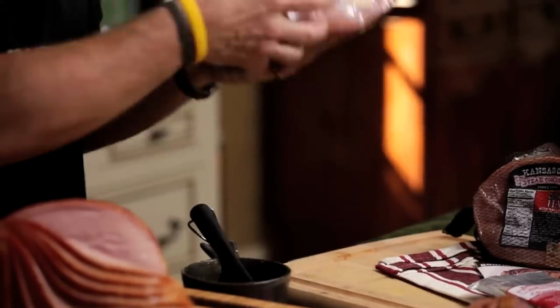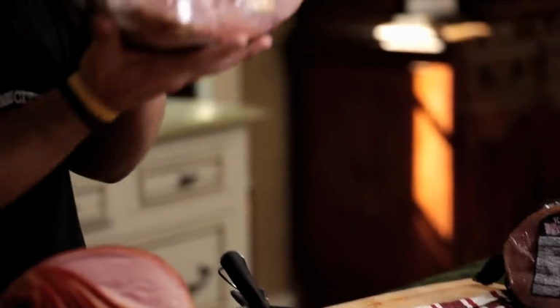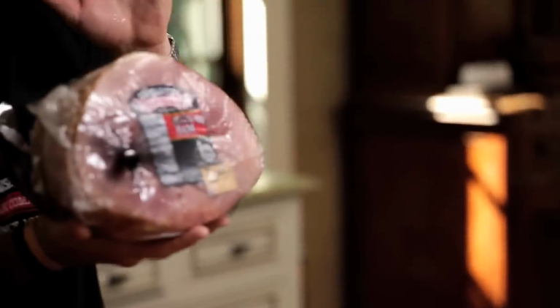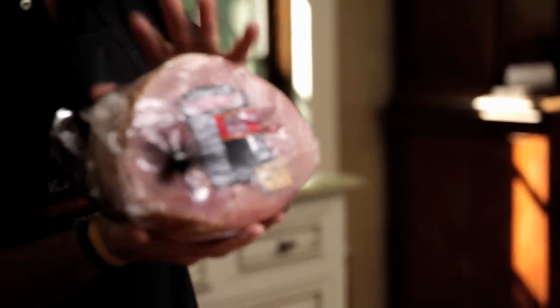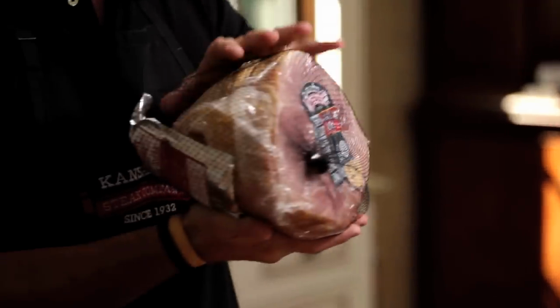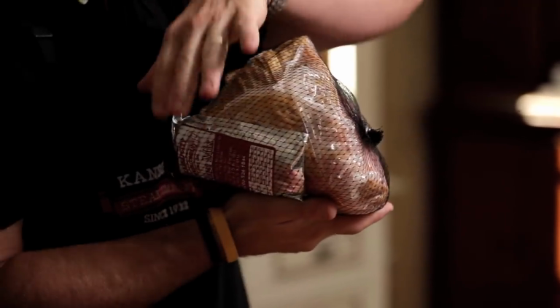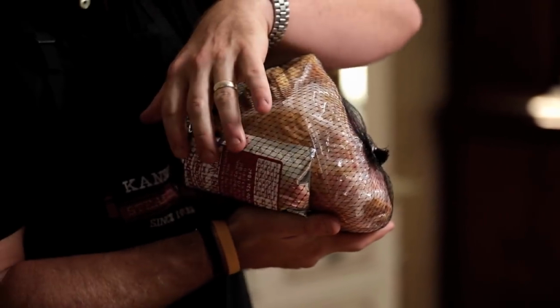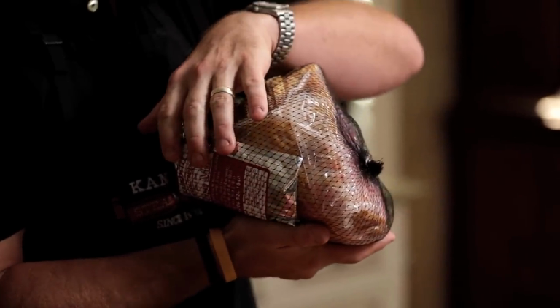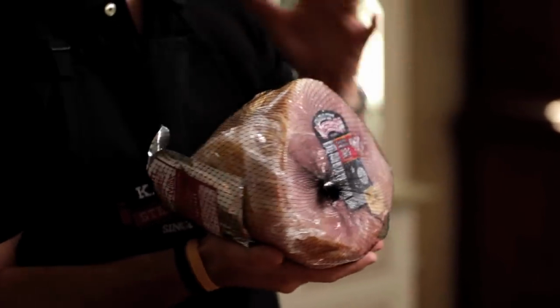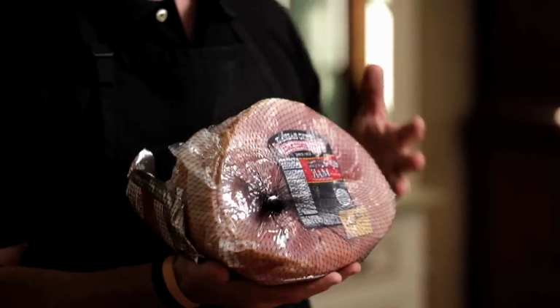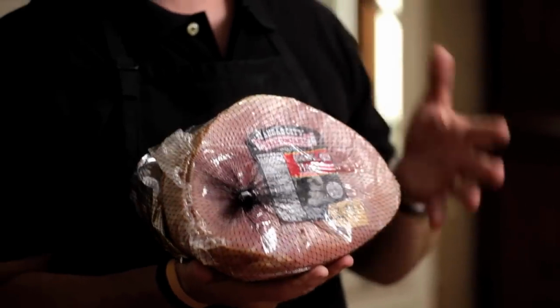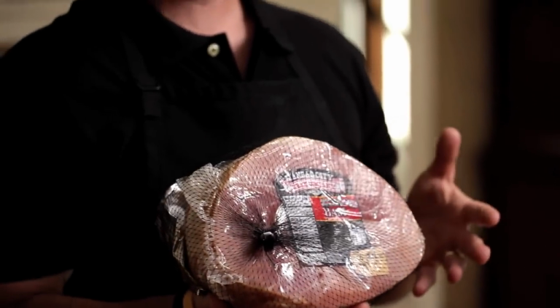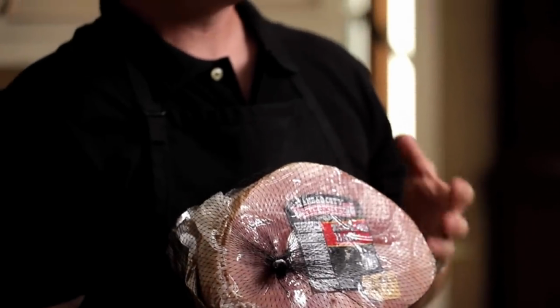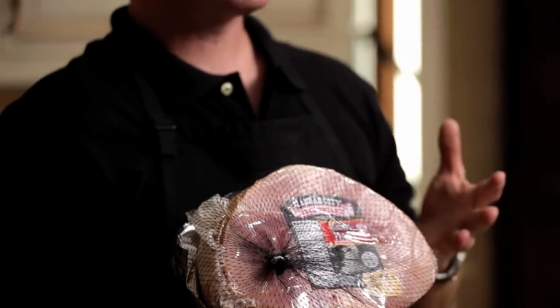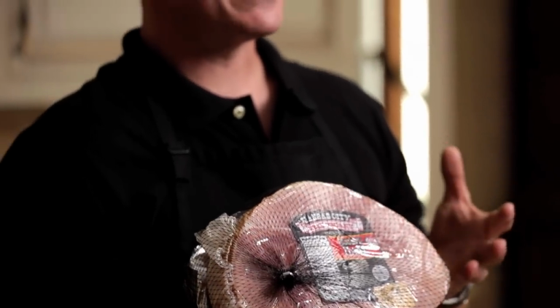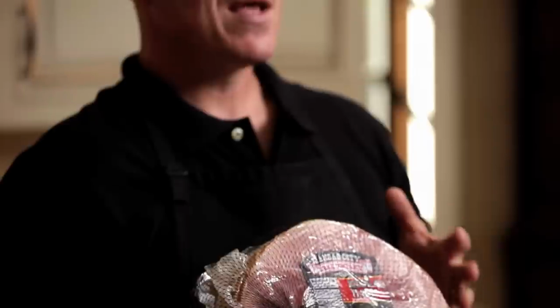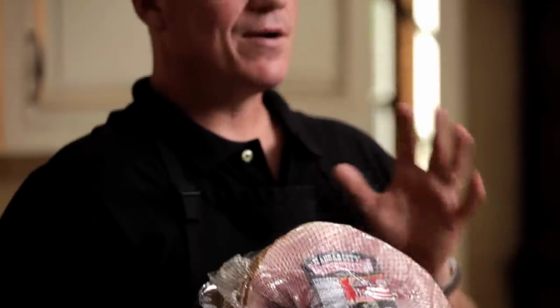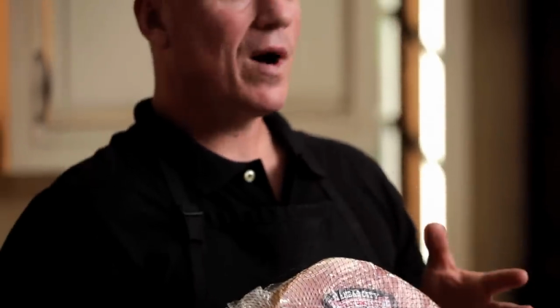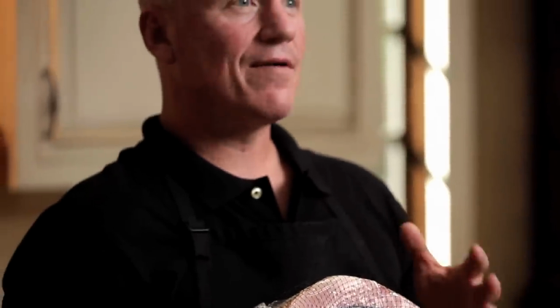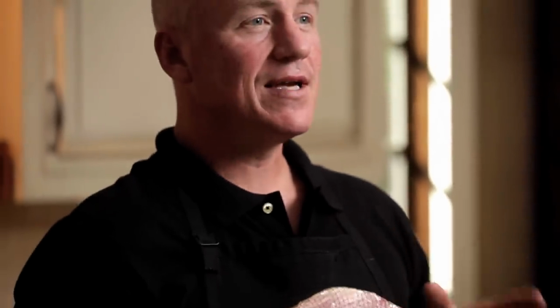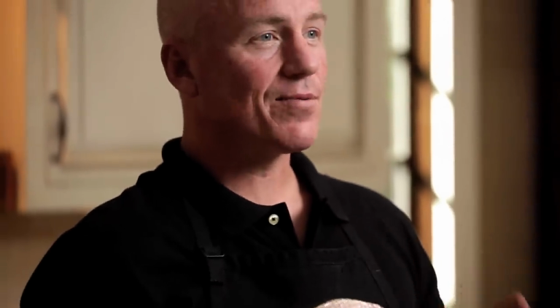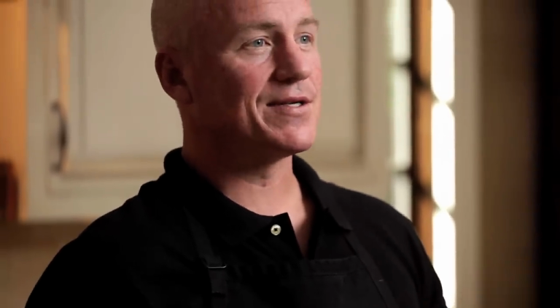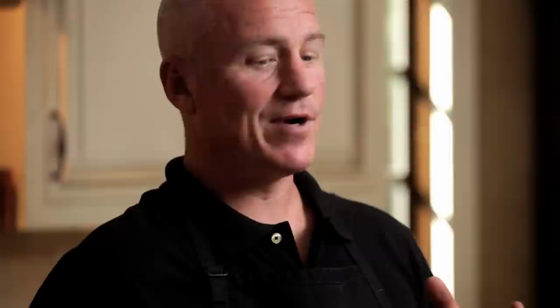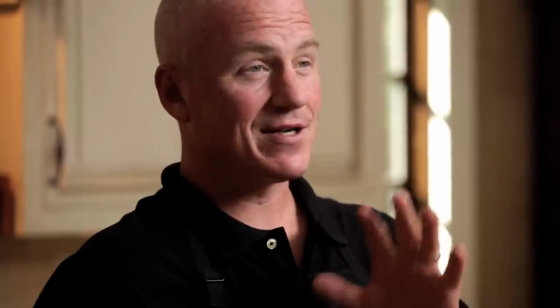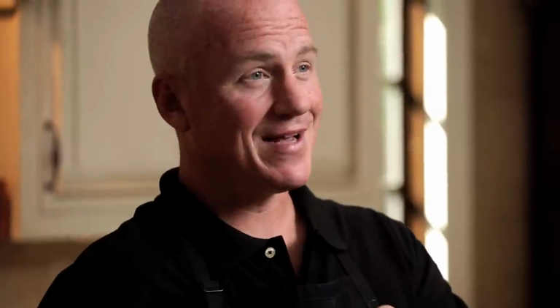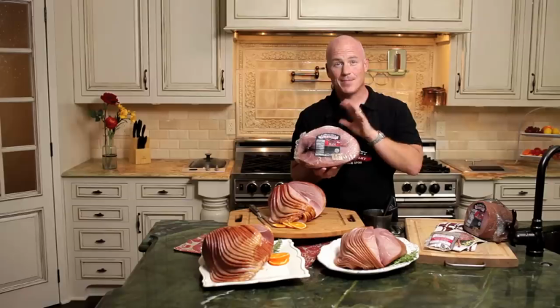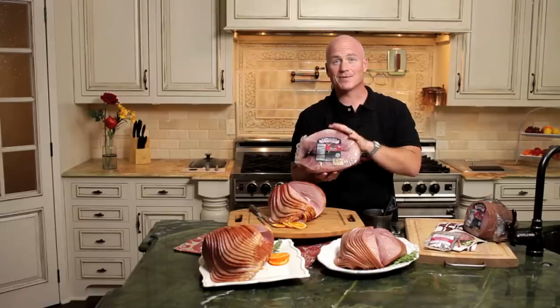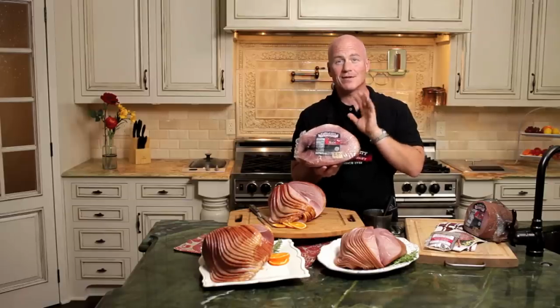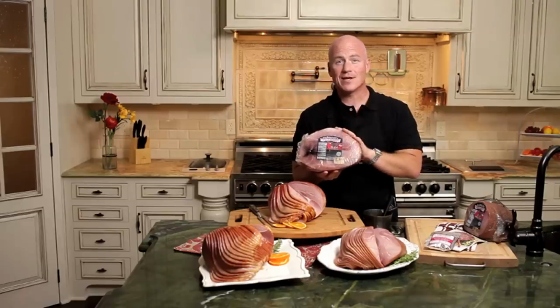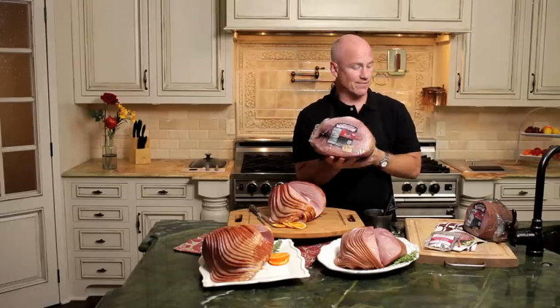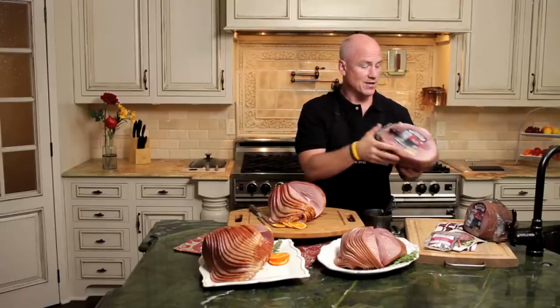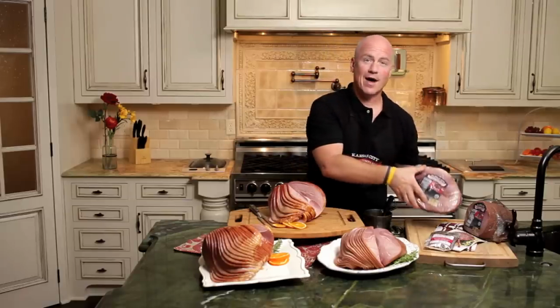You'll be proud to serve this to your family. Now your ham is going to be vacuum sealed with the glaze packet included. It's going to be shipped in a styrofoam cooler with dry ice. You're going to want to allow for at least three days in your refrigerator — it's a big ham, so give it at least three days in your fridge to thaw out.